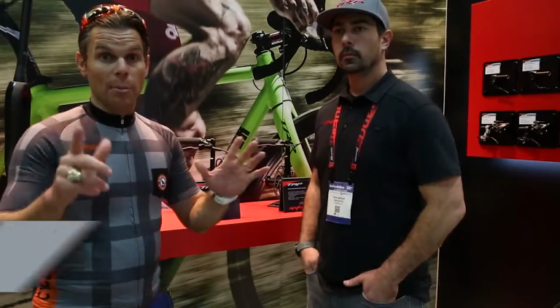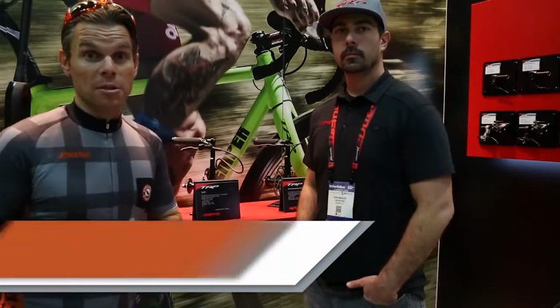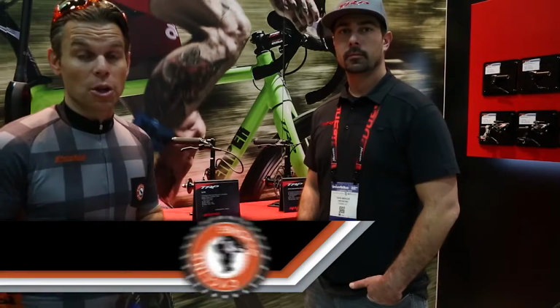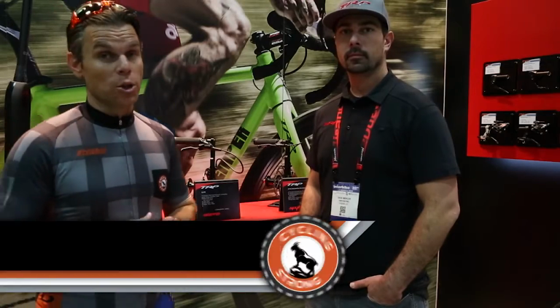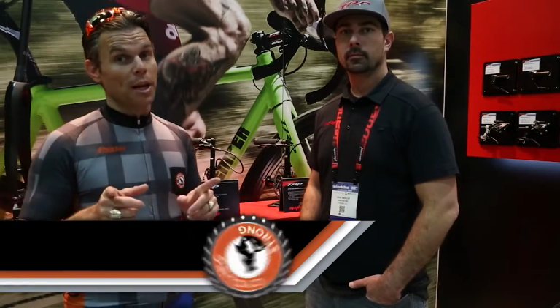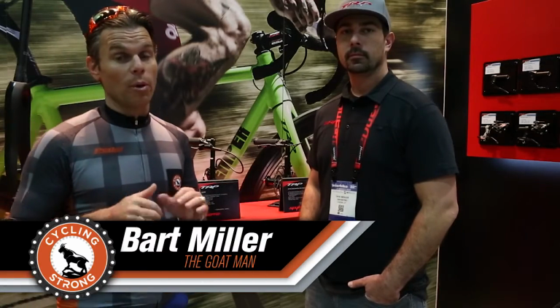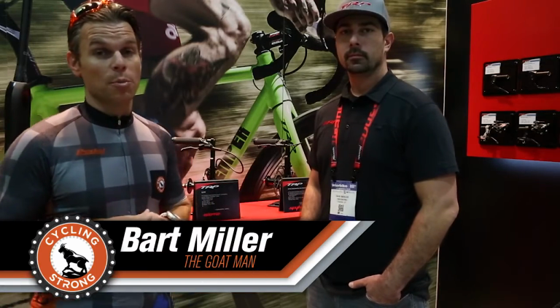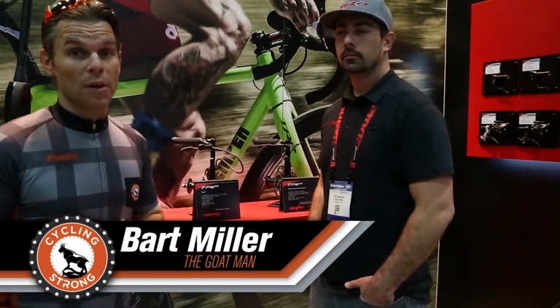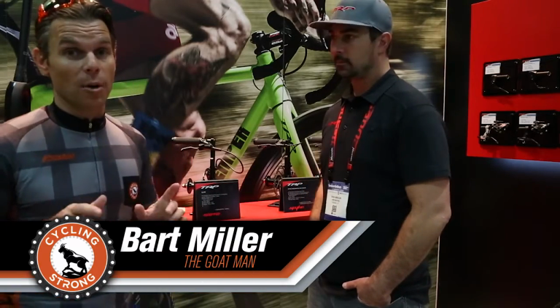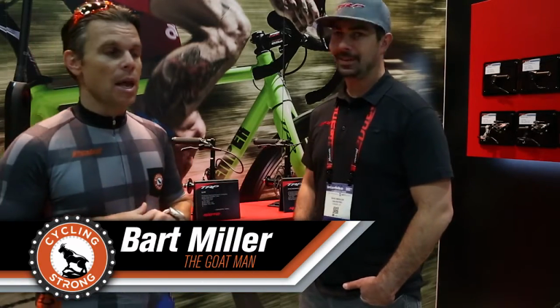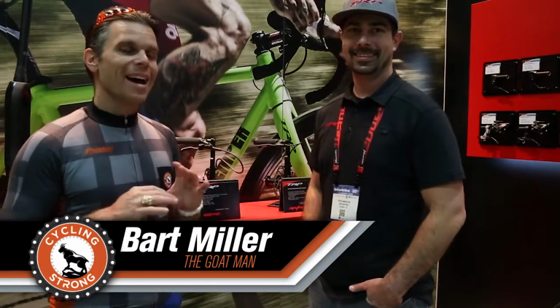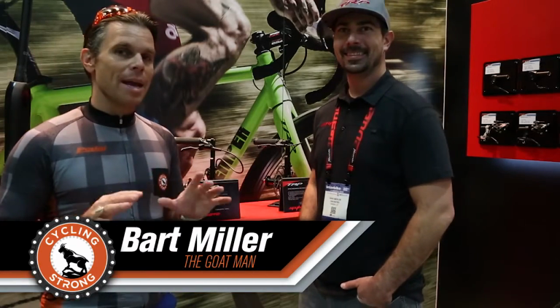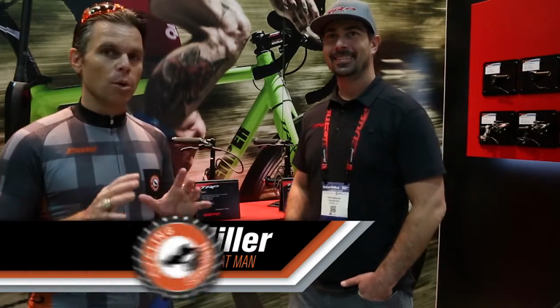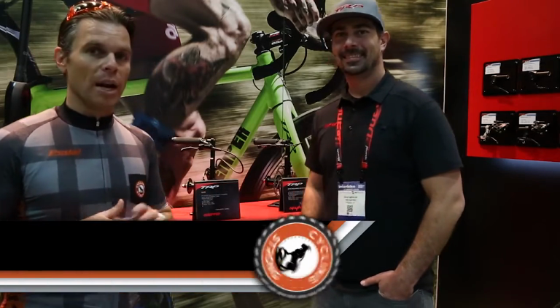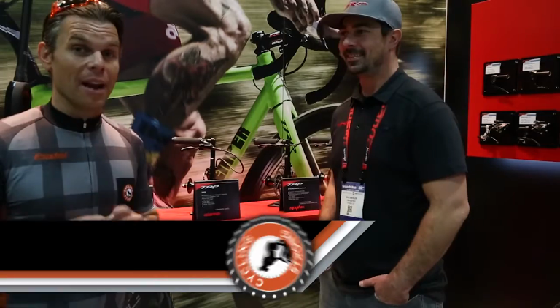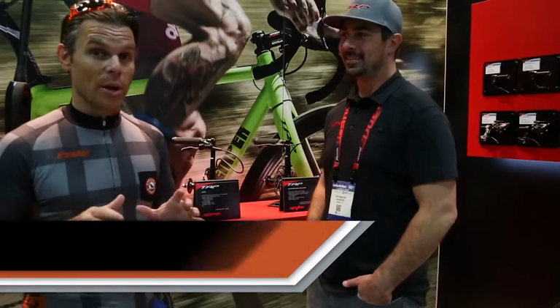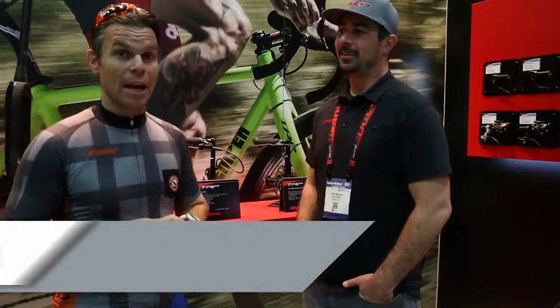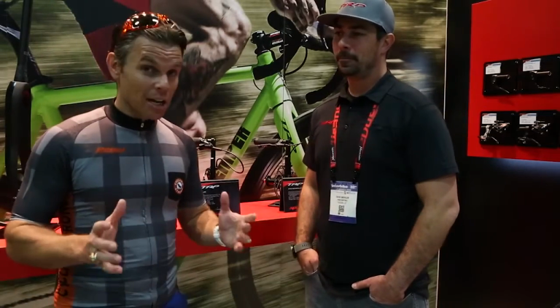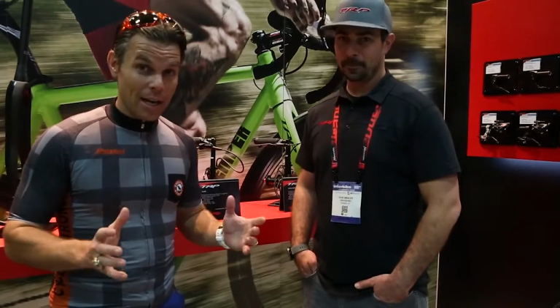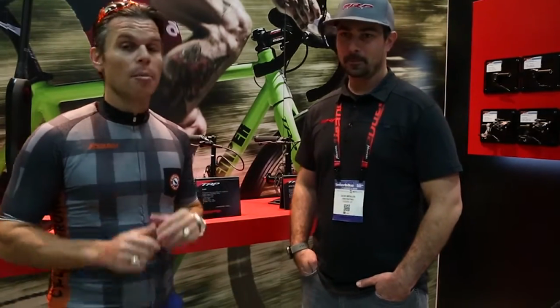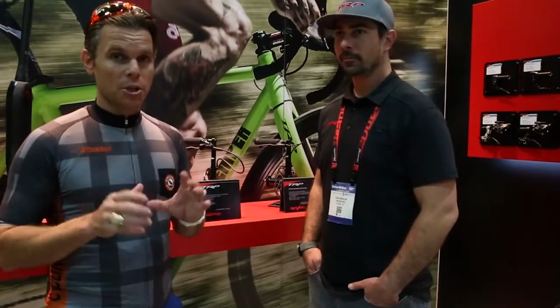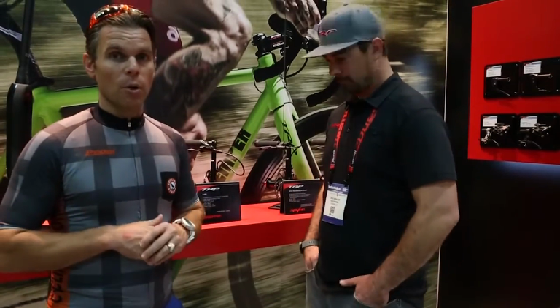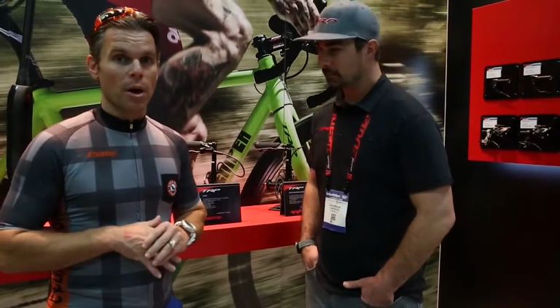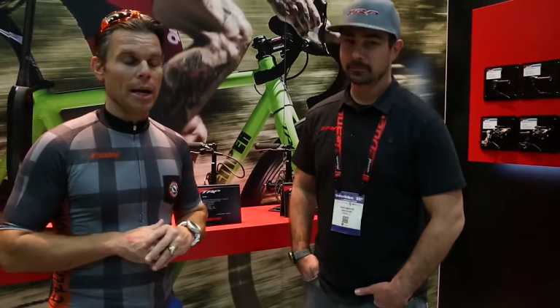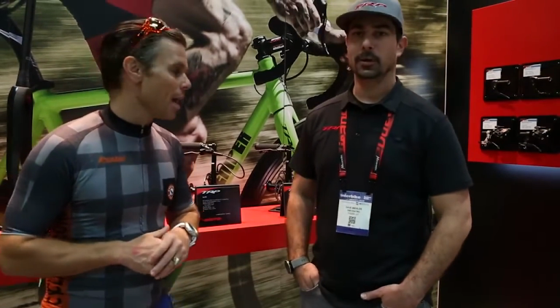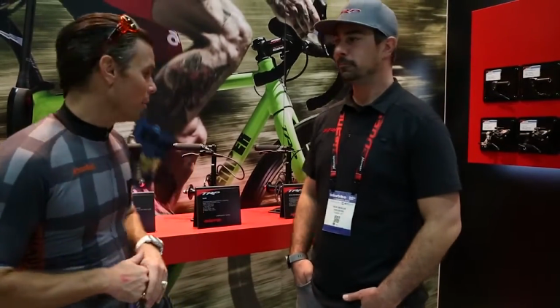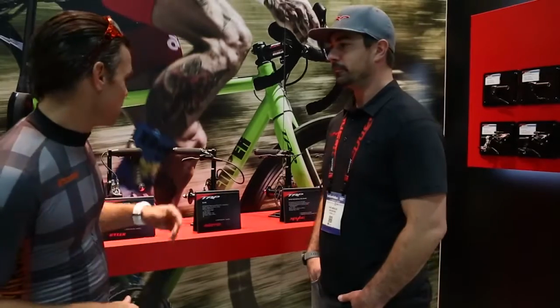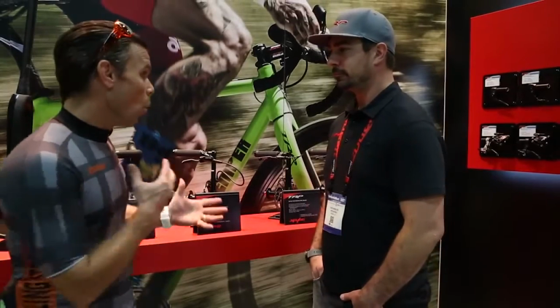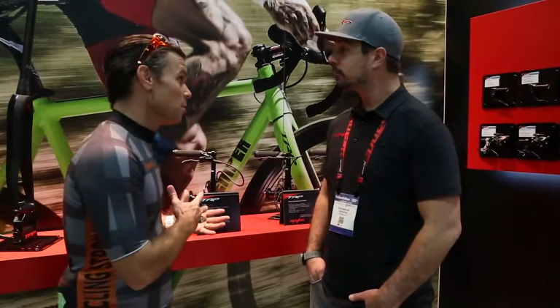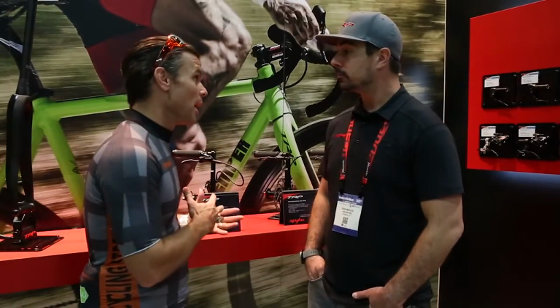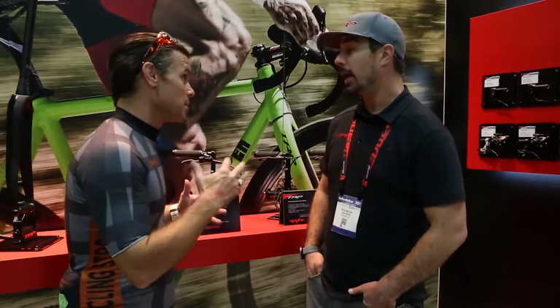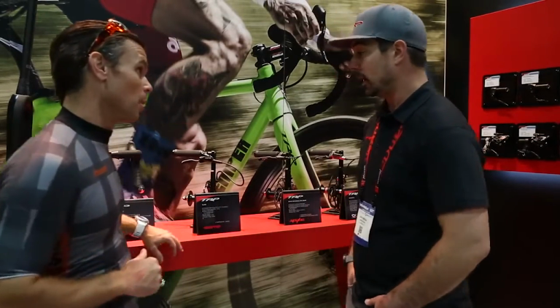Hey, Bart Miller here with Cycling Strong. So I told you we're going to come back and do some more with TRP. They've got an amazing cool brake out there that I can't wait to try. Not tried it yet, but we're going to try it. We're going to put it on our mountain bikes and have a lot of fun. So walk us through this new brake and what makes it so super cool.